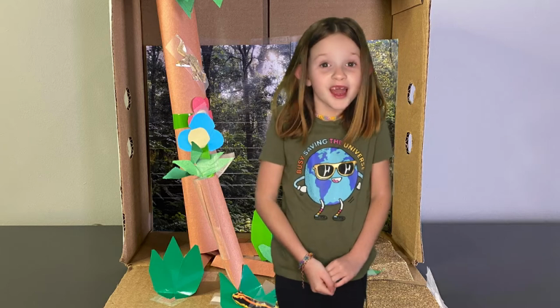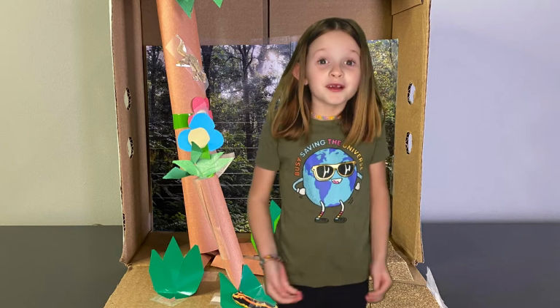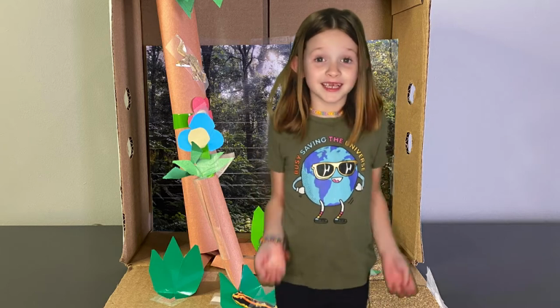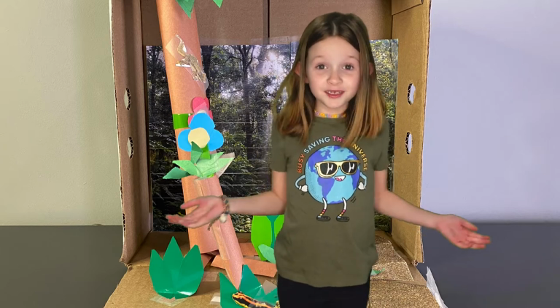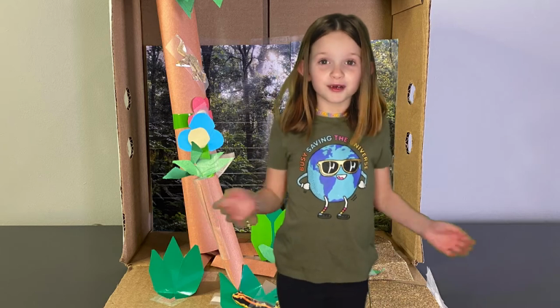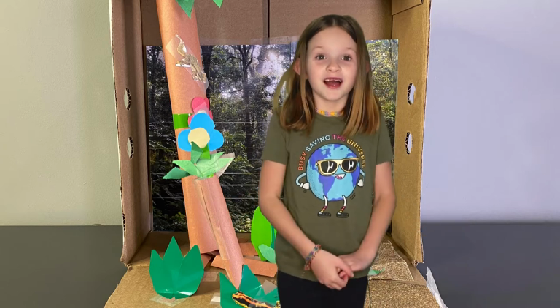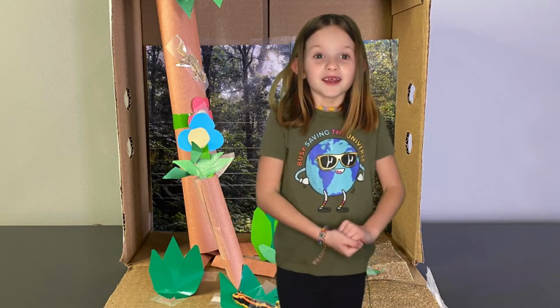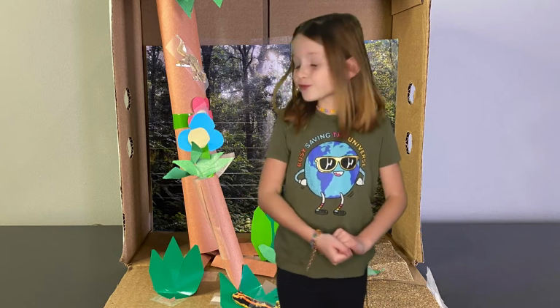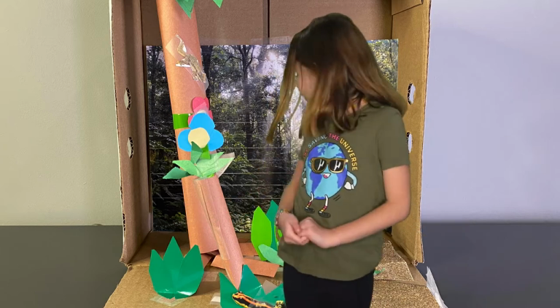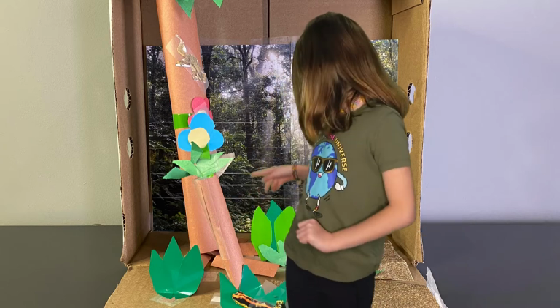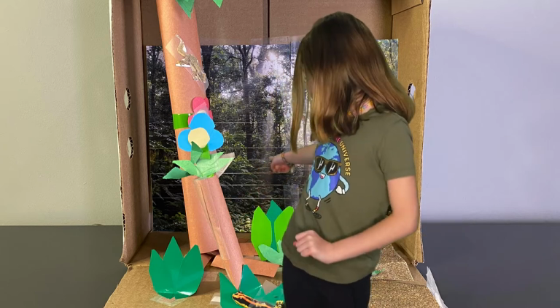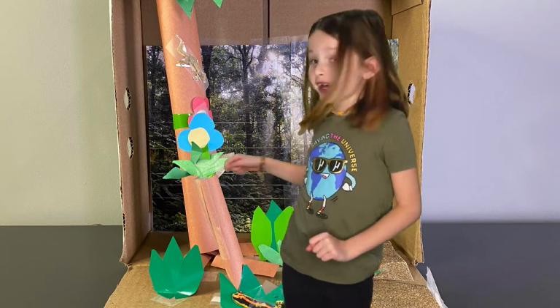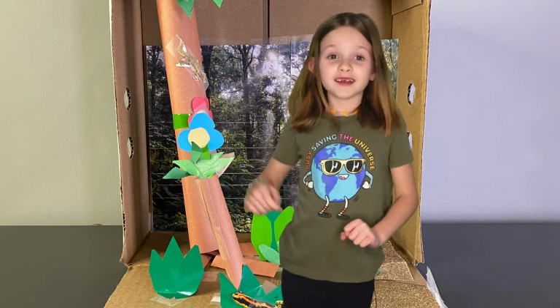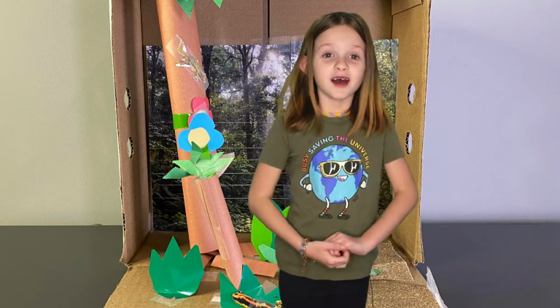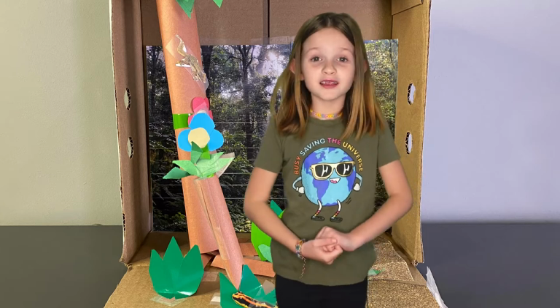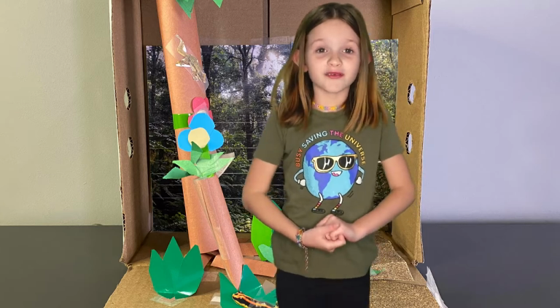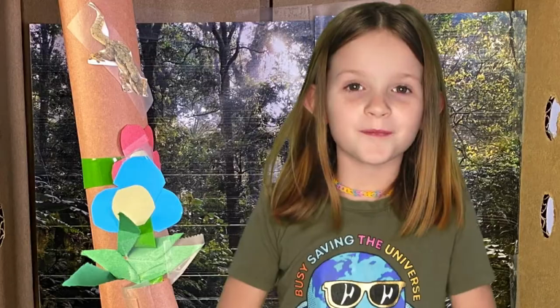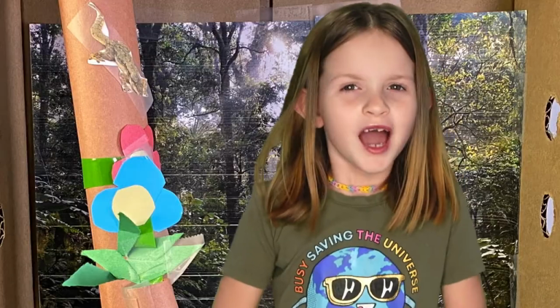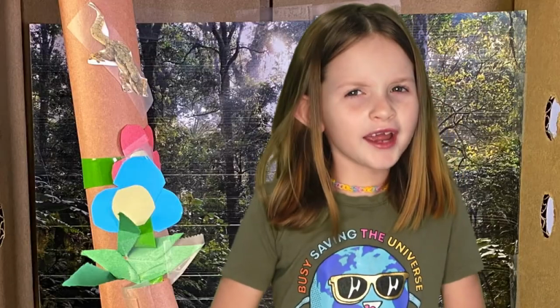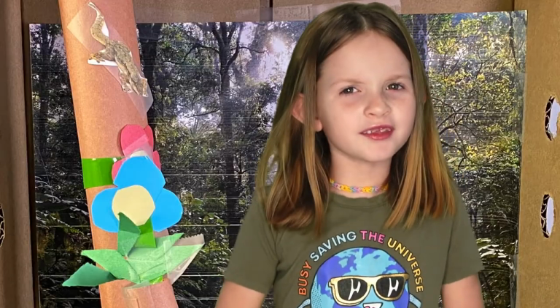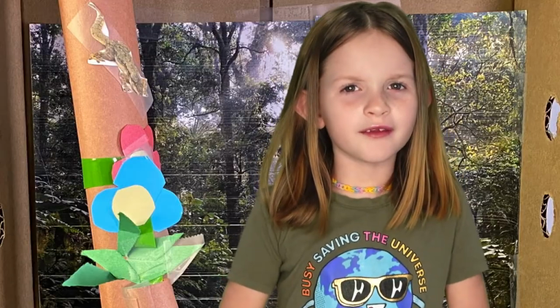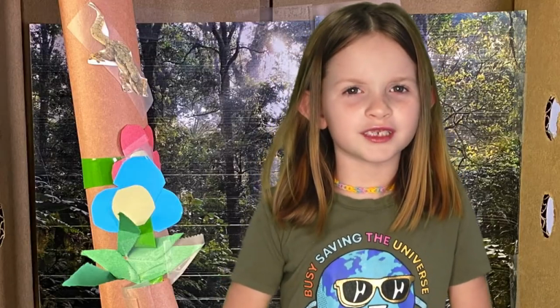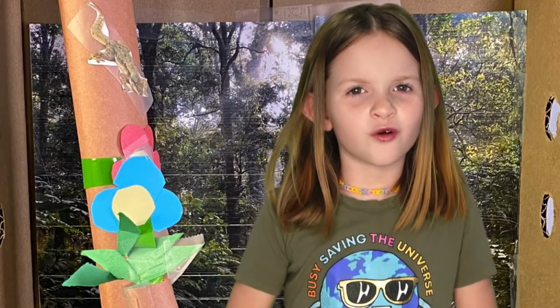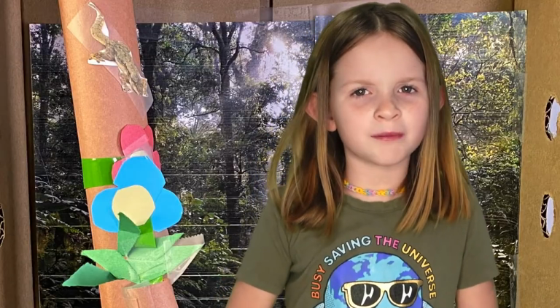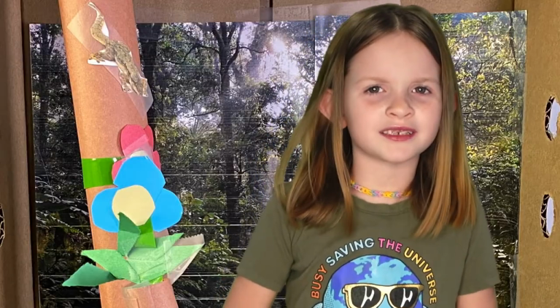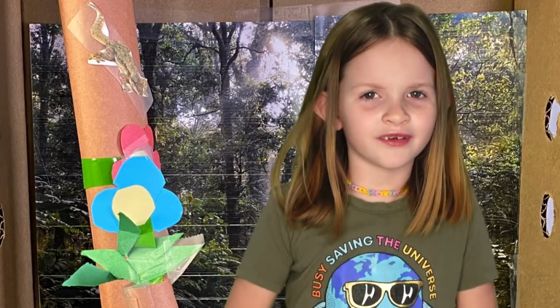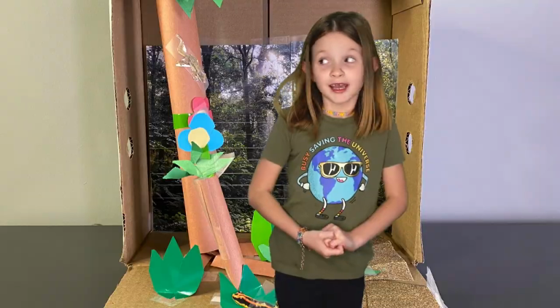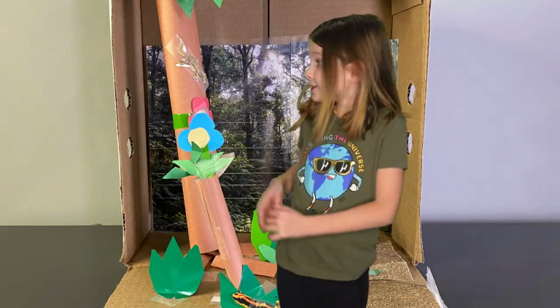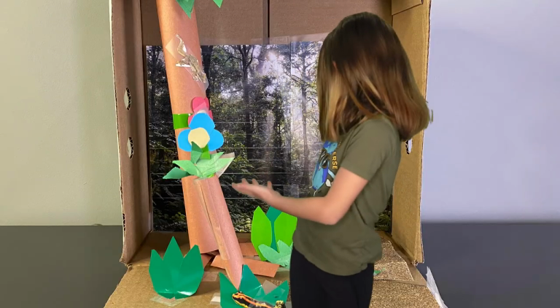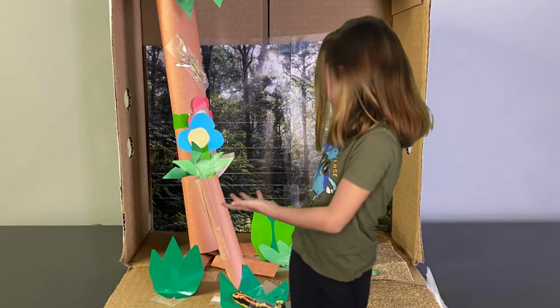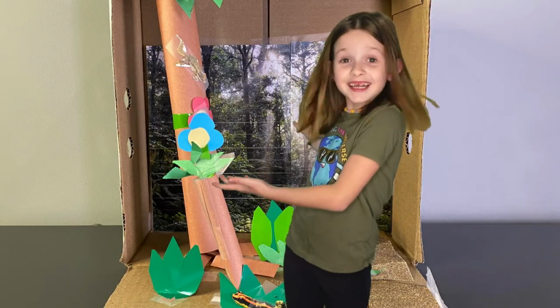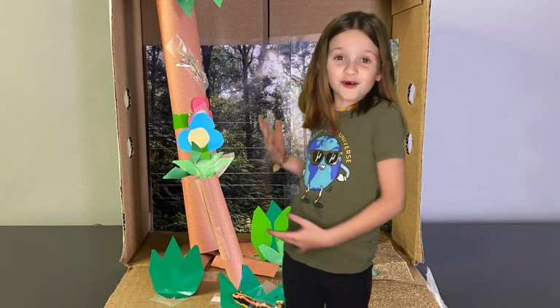There are insects too. This one looks just like a leaf. I think the rainforest is a cool habitat to live in, and so do these plants and animals.